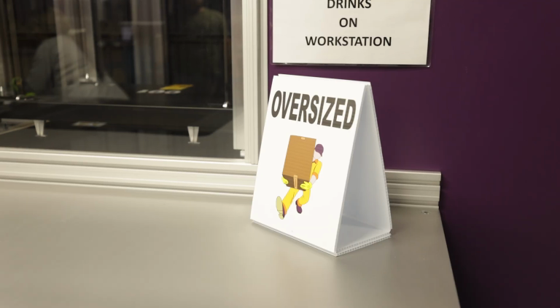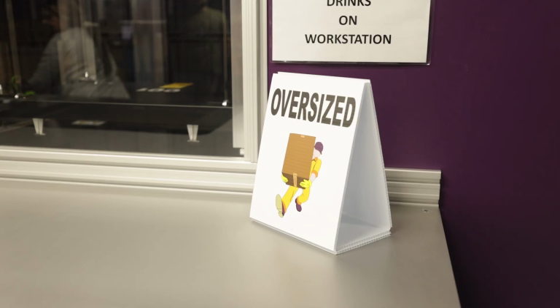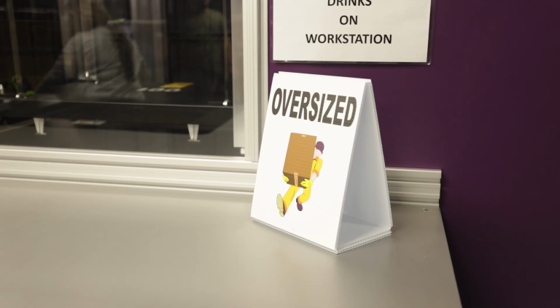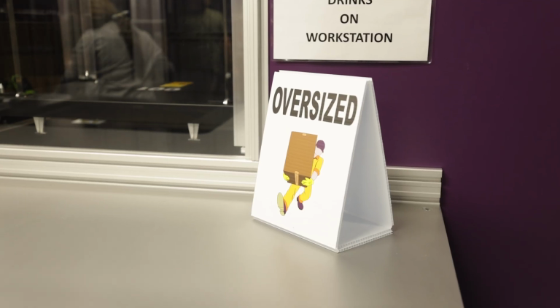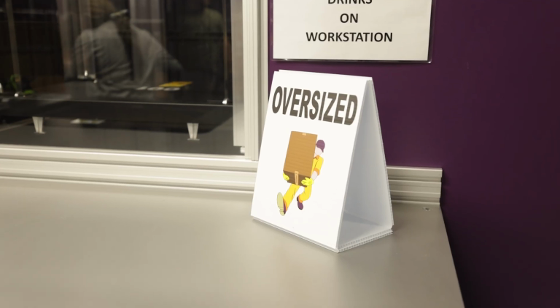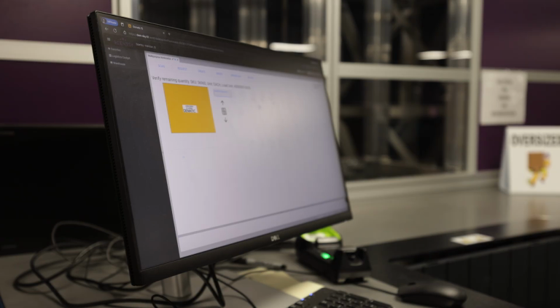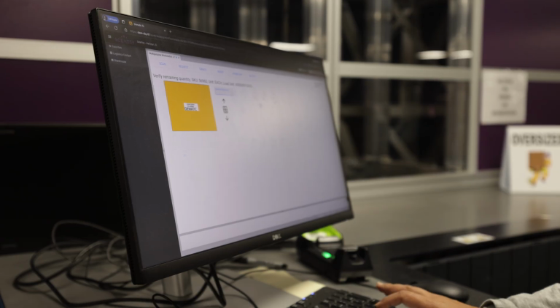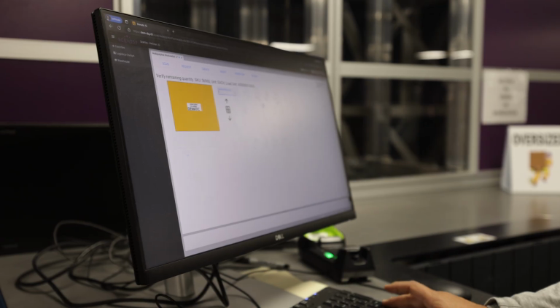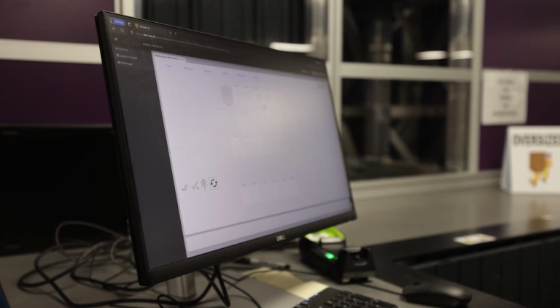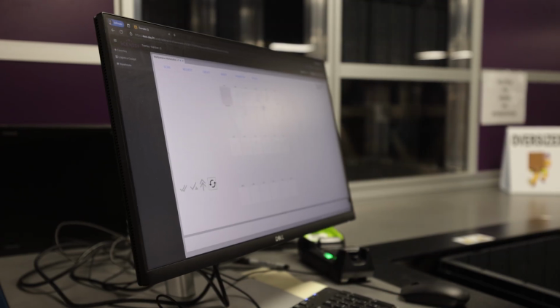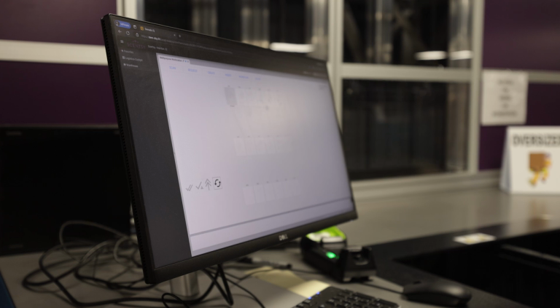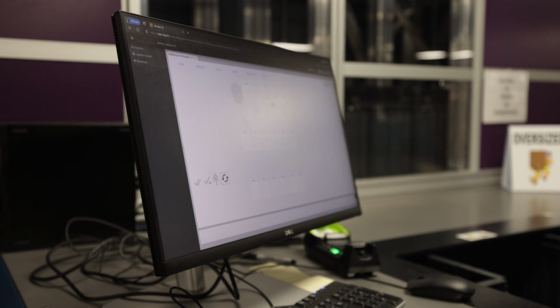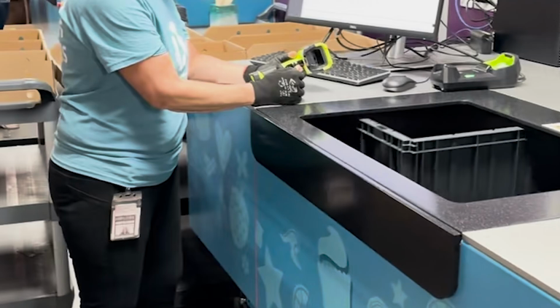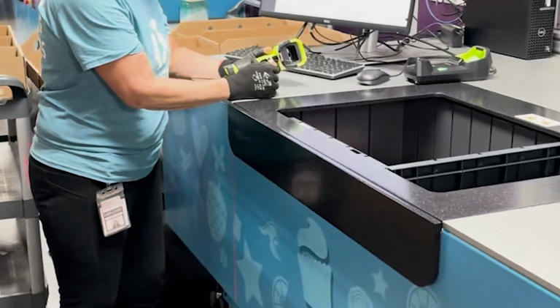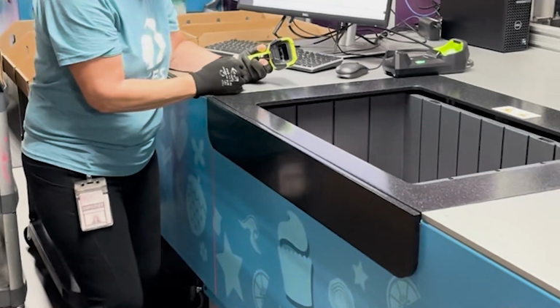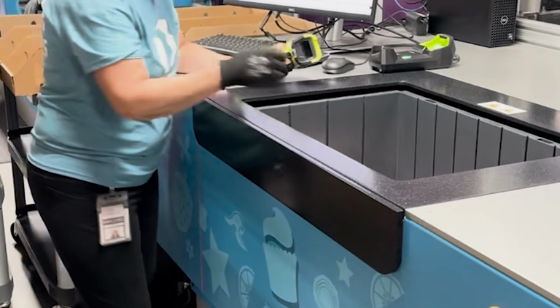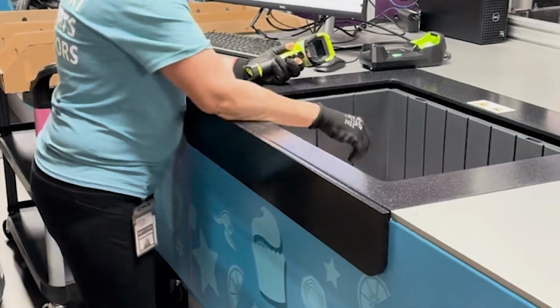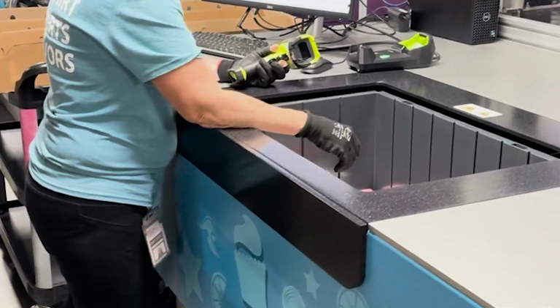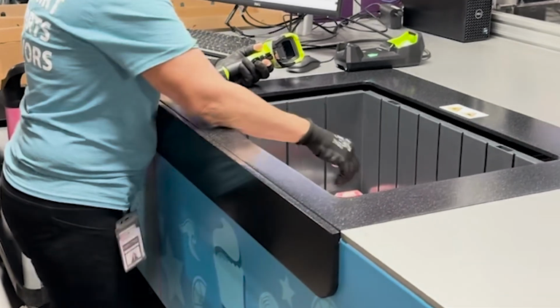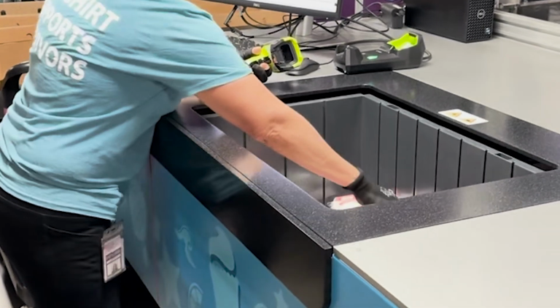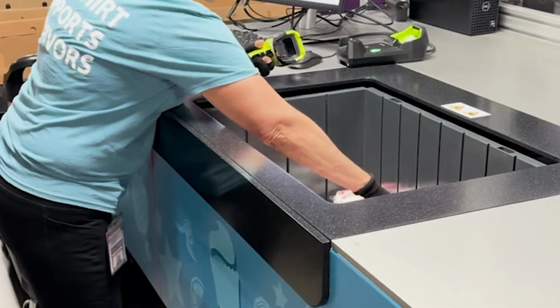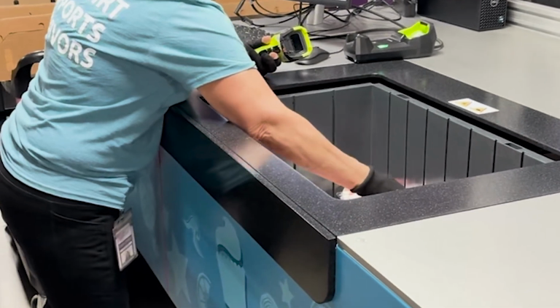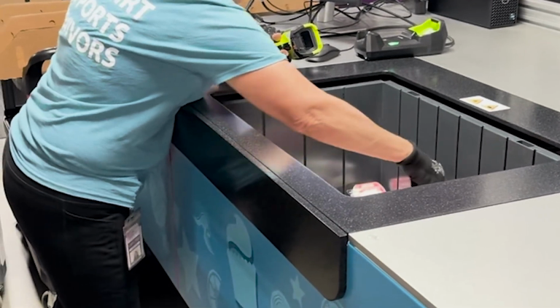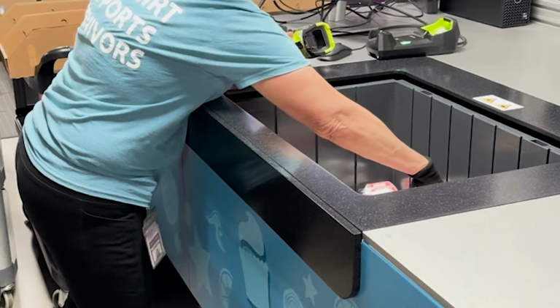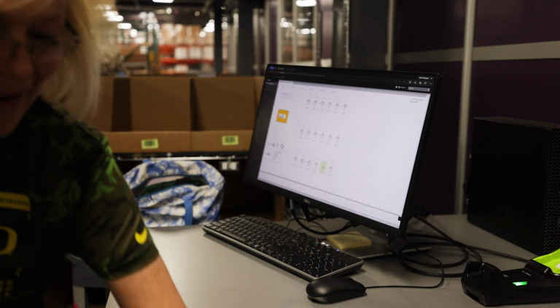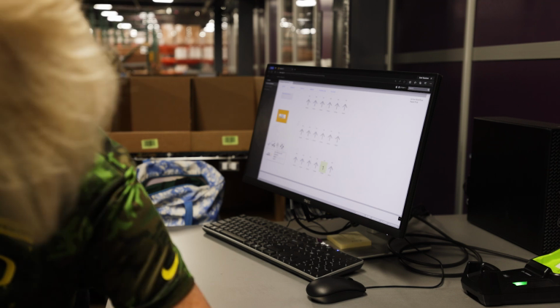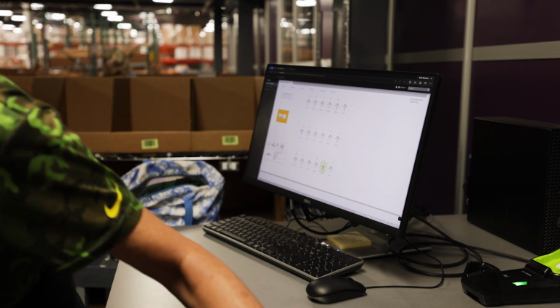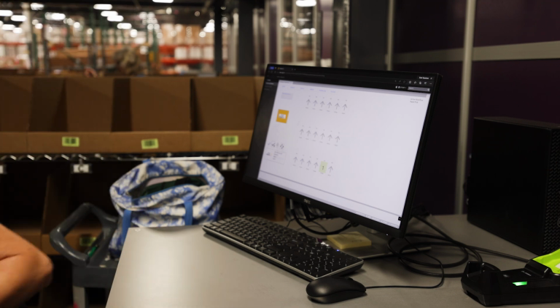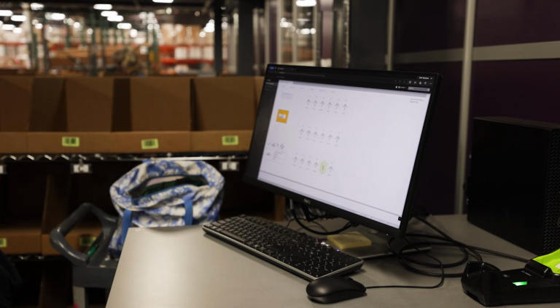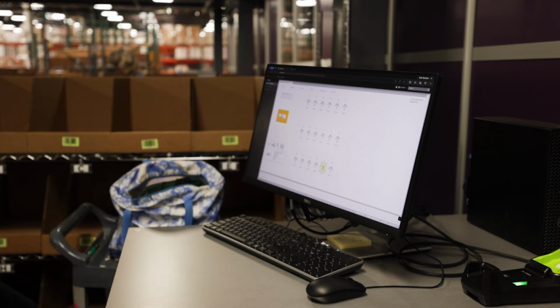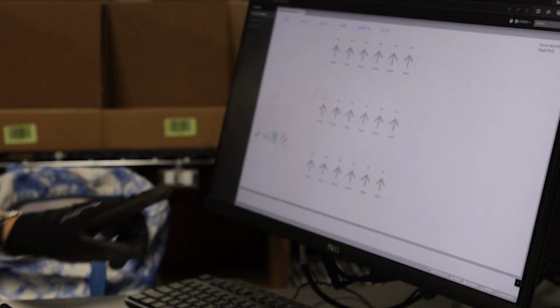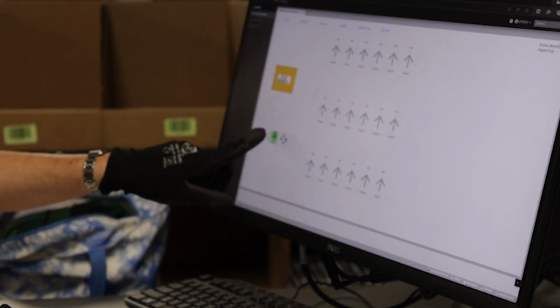OrderCubing uses product dimensions to determine the best cart type for the order. To reduce wait time, each pick station uses three rotating arms to ensure multiple products are coming and going from the station.